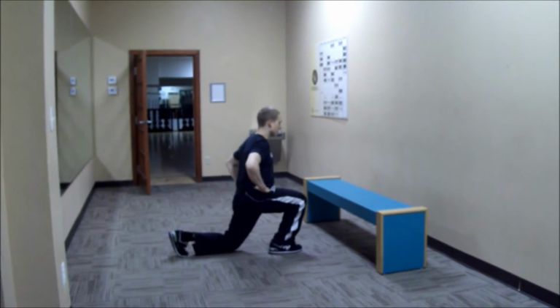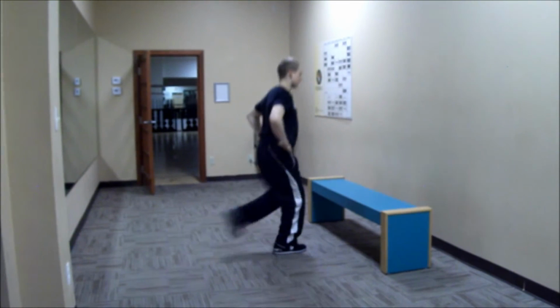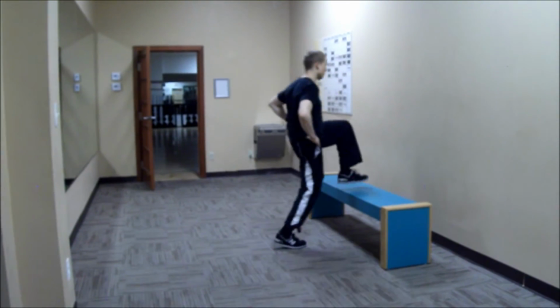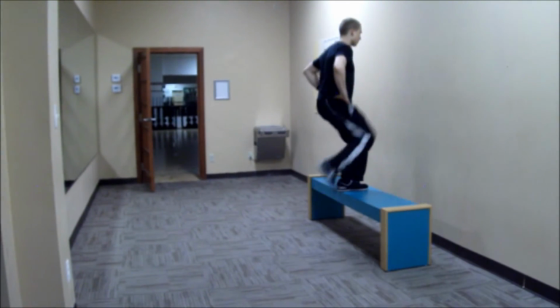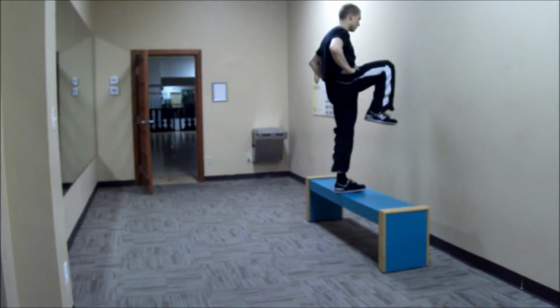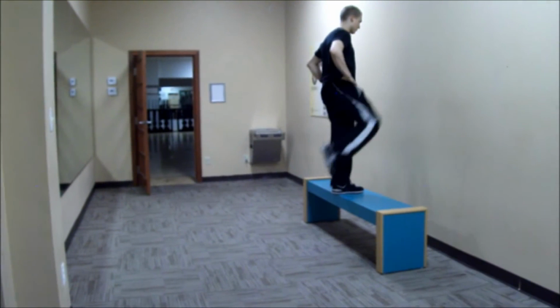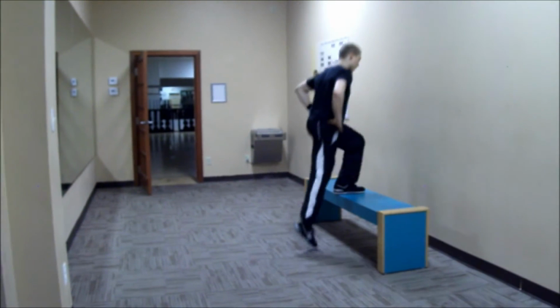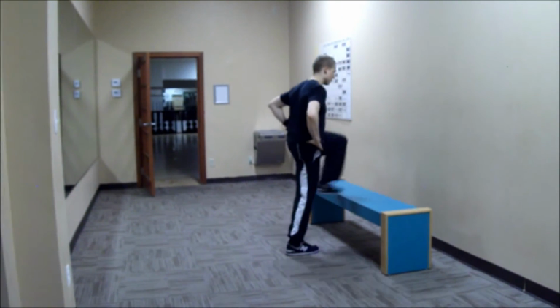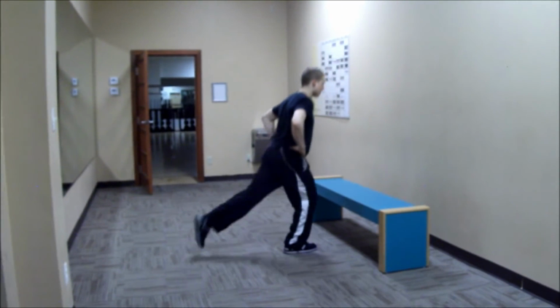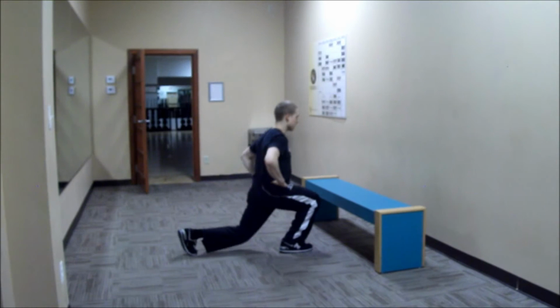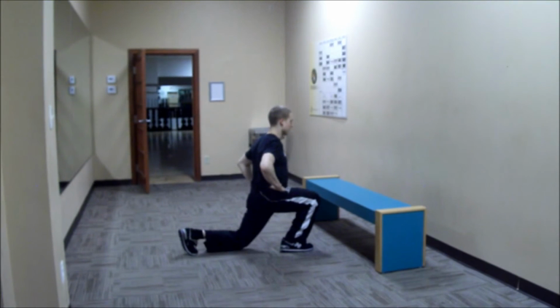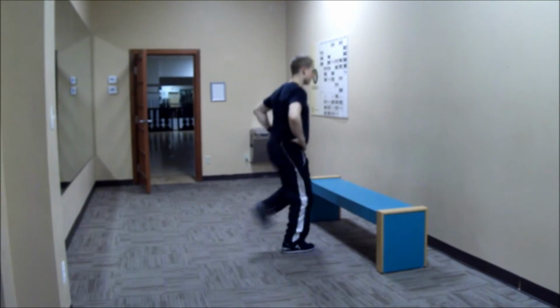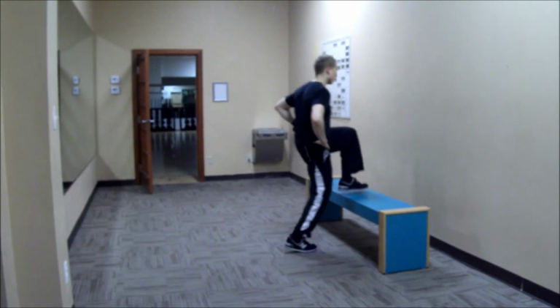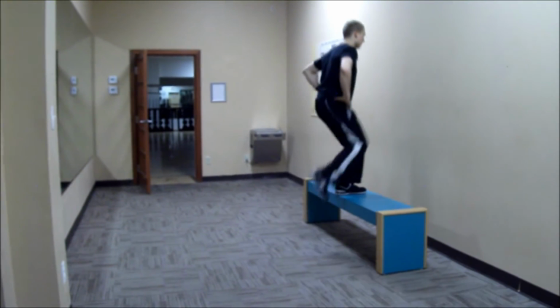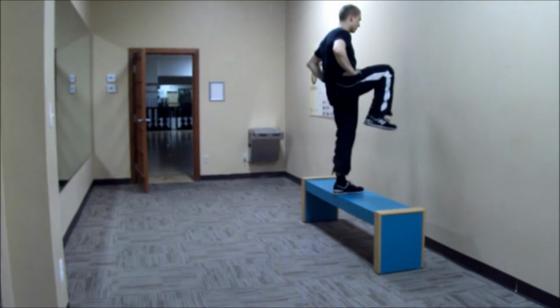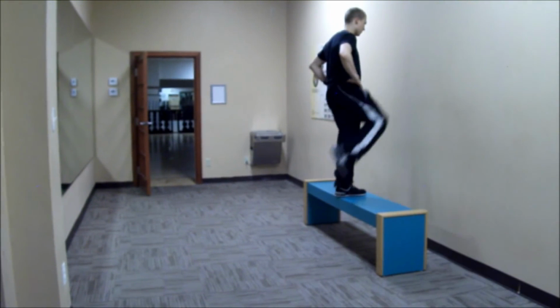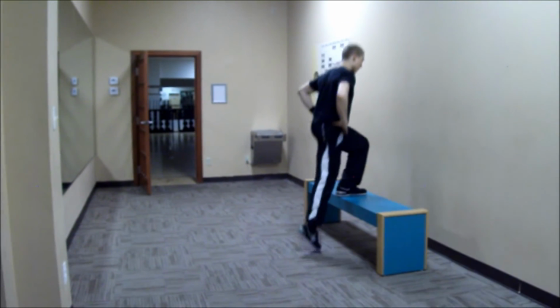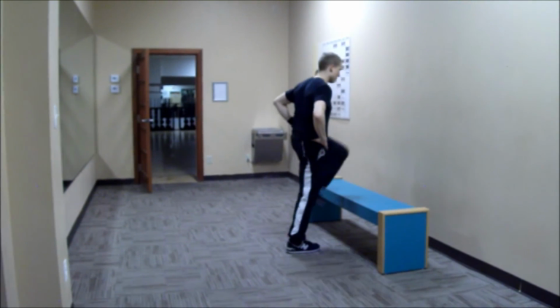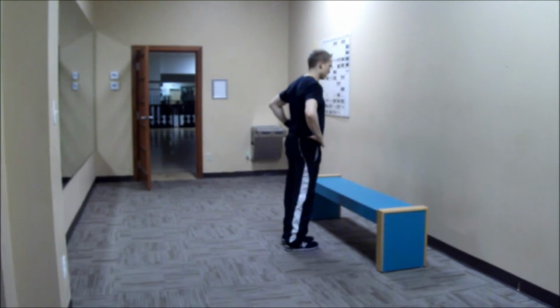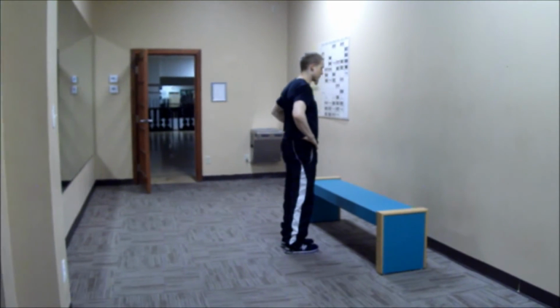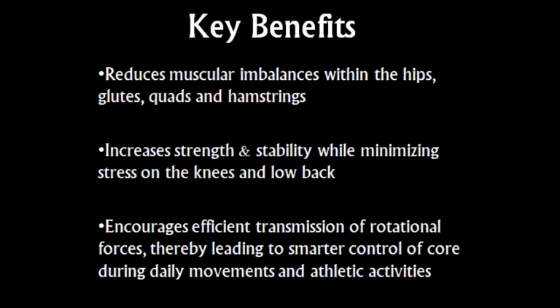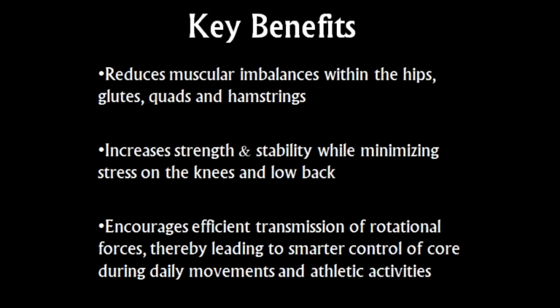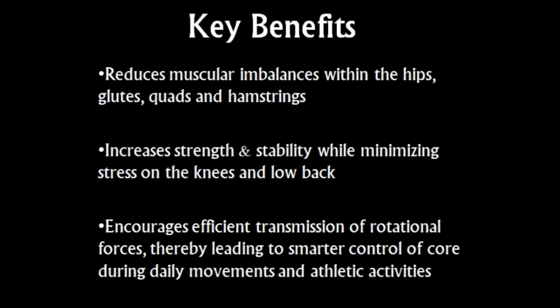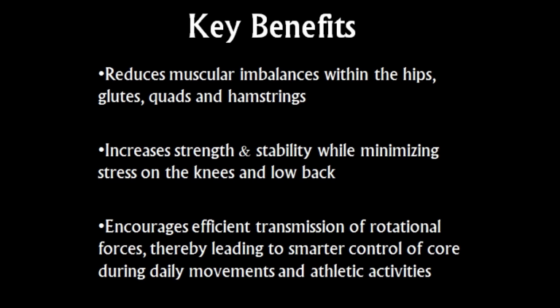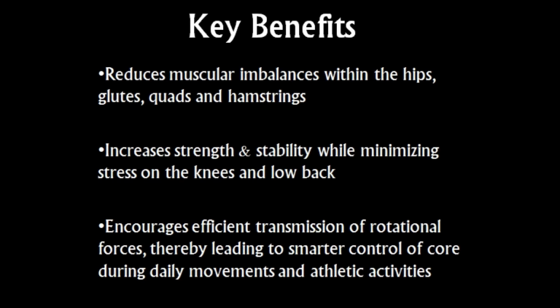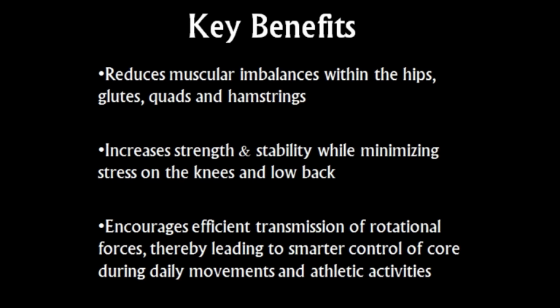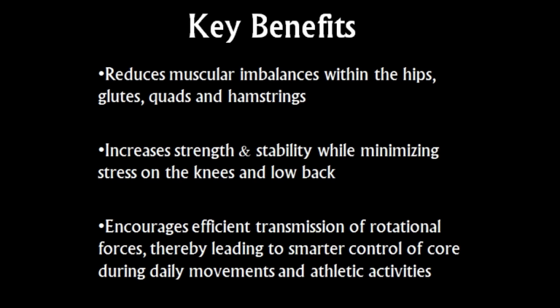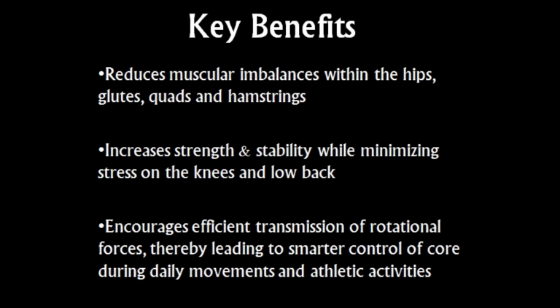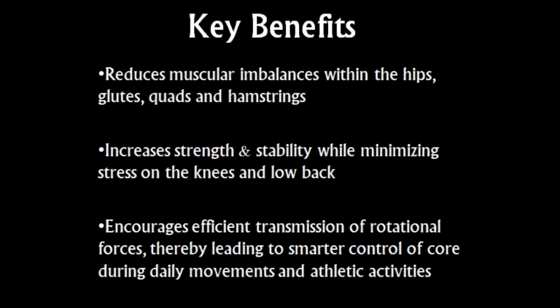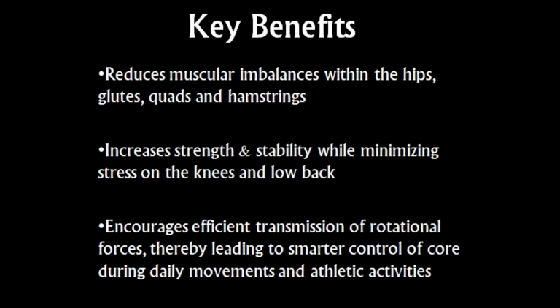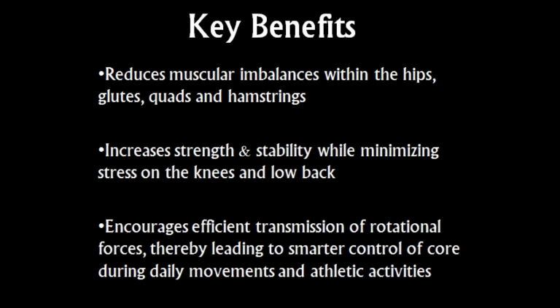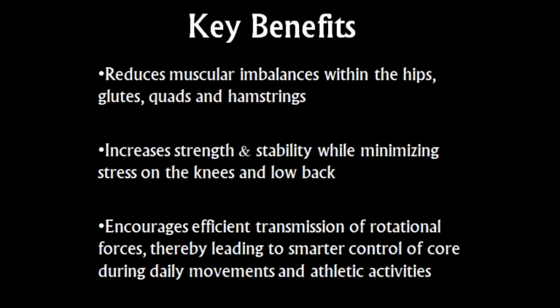You can experience the following key benefits from incorporating this movement into your workouts. Always remember to train to last by respecting your body. Thanks for watching.